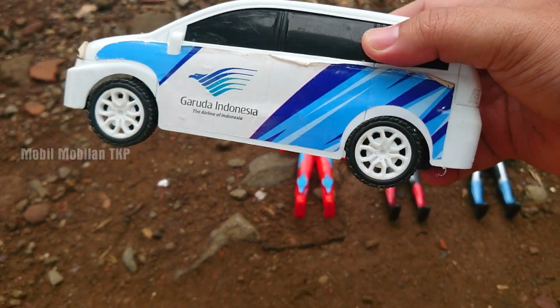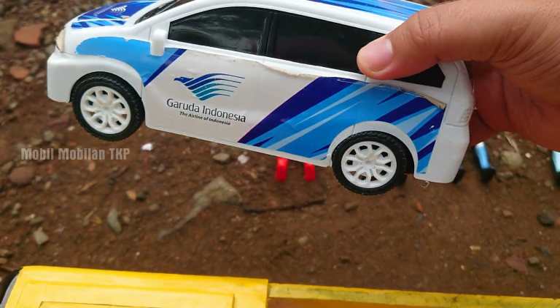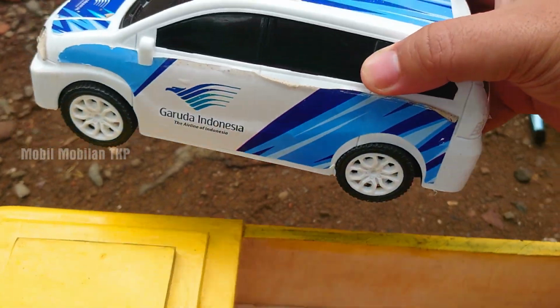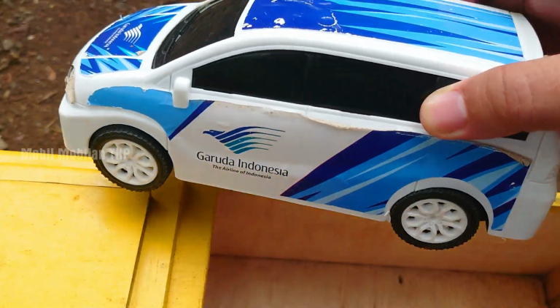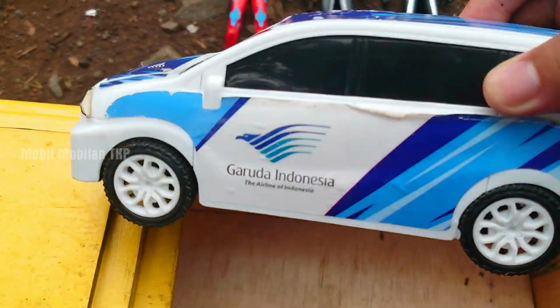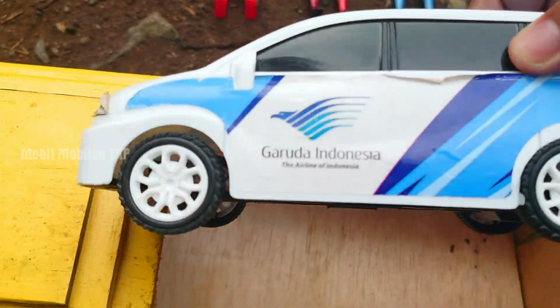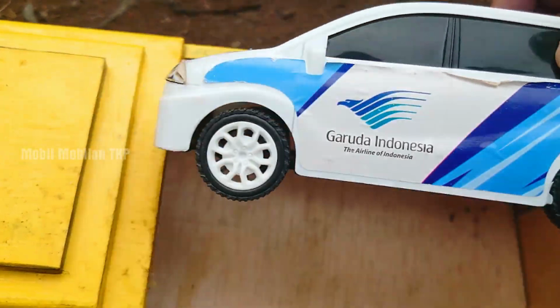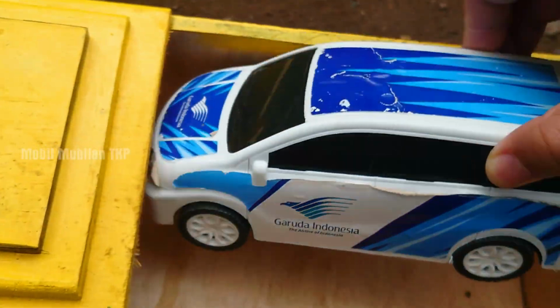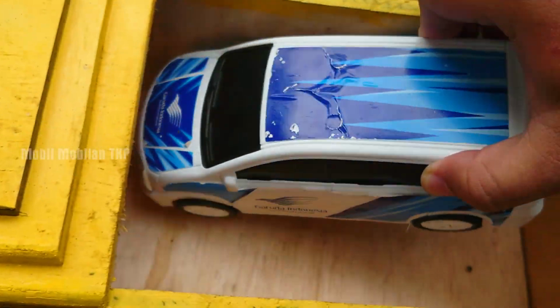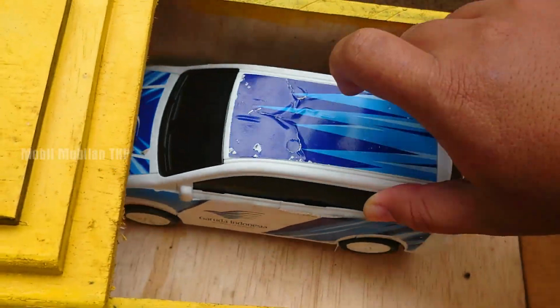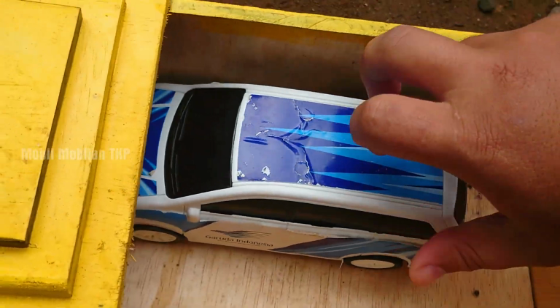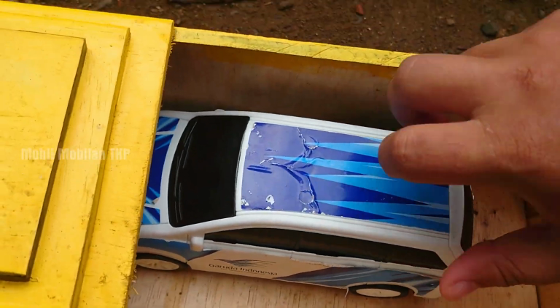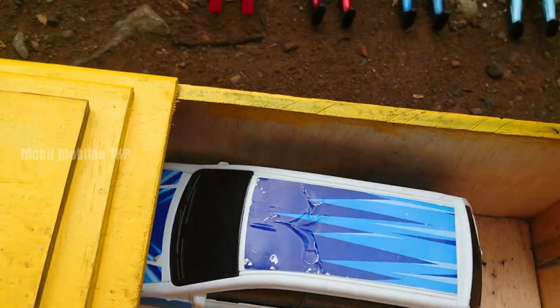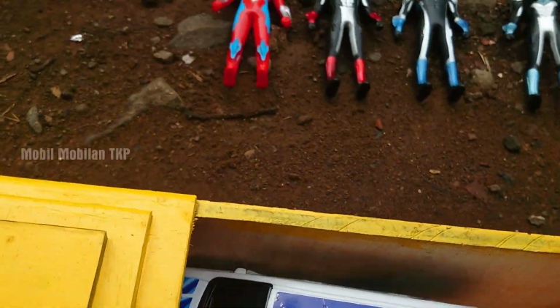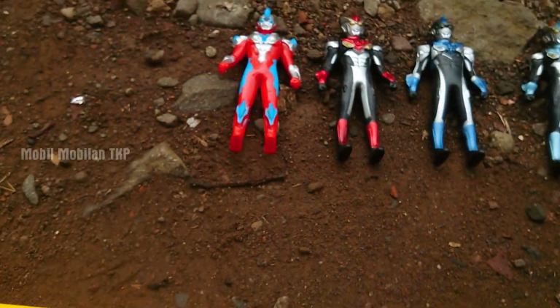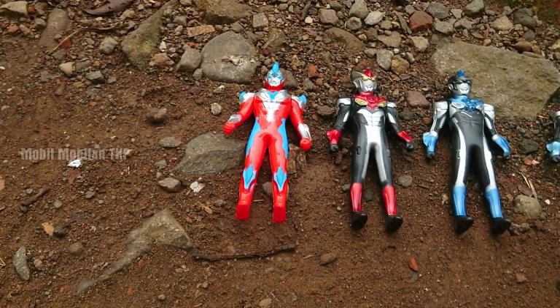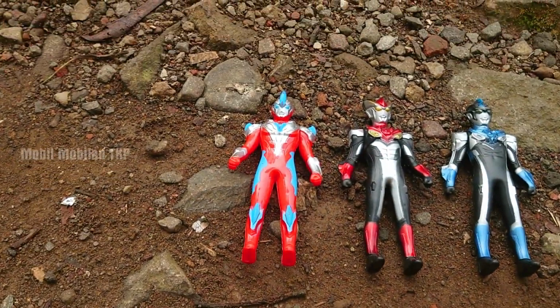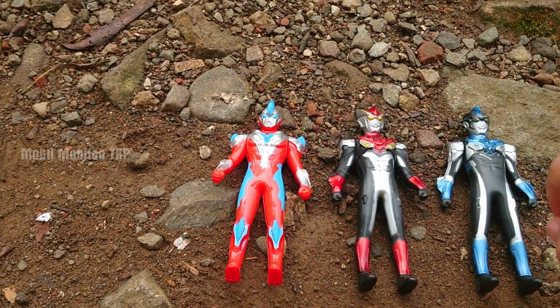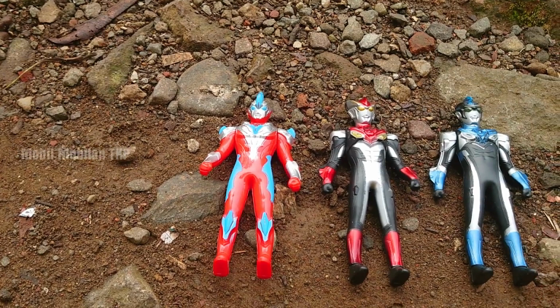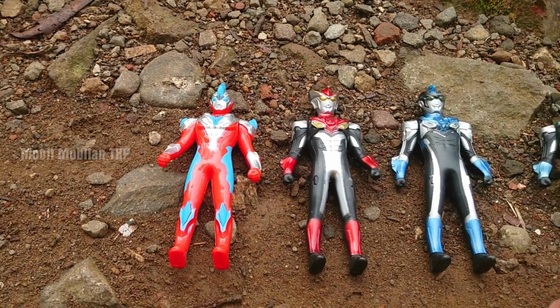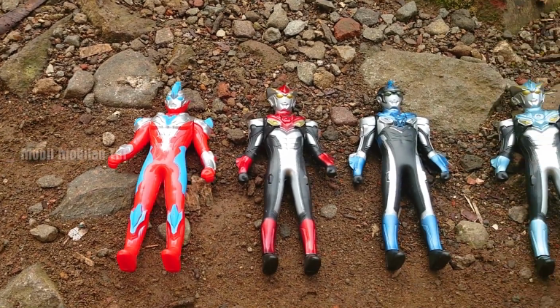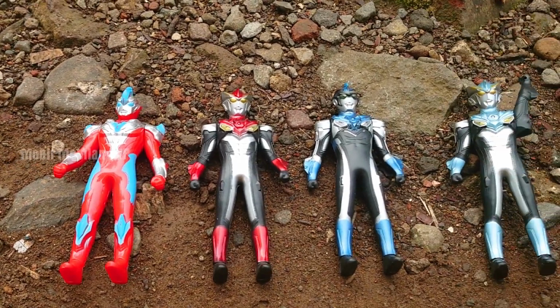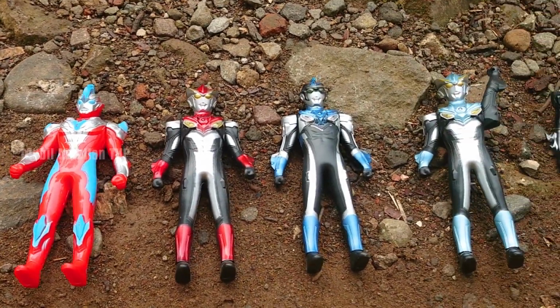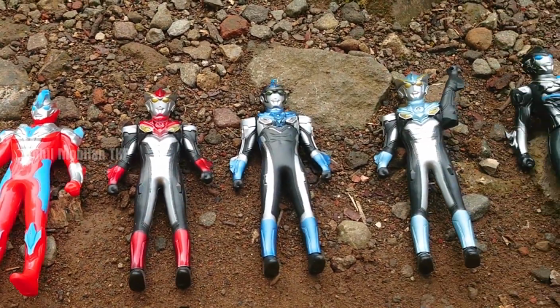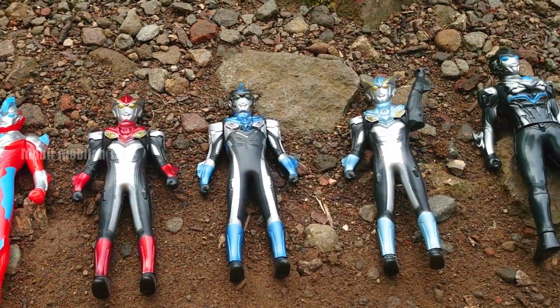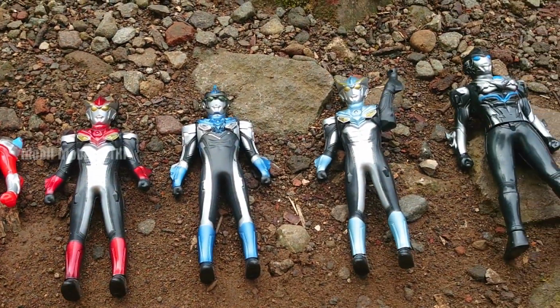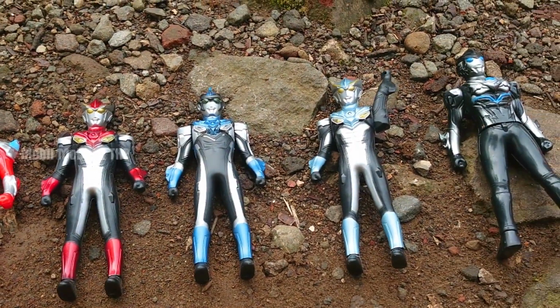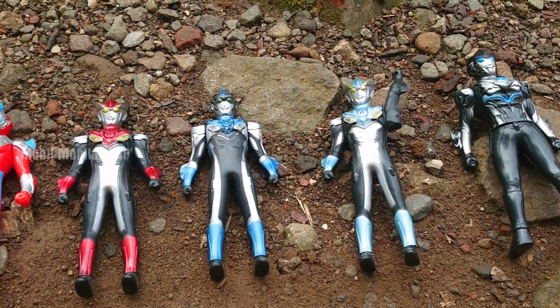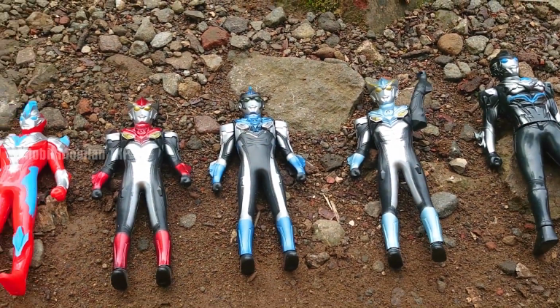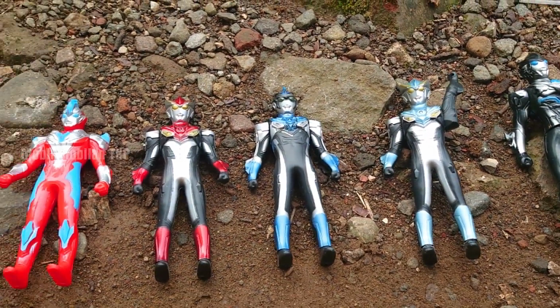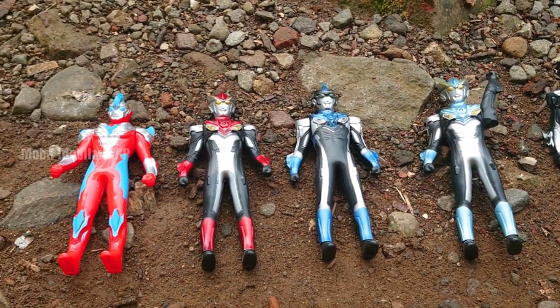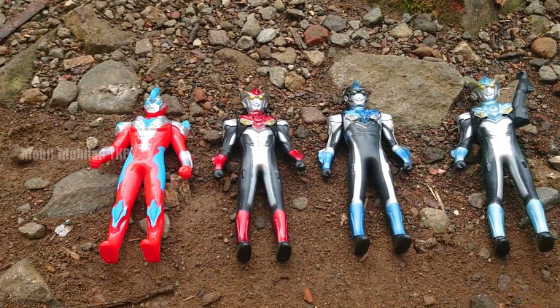Warna putih dan juga warna biru. Keren sekali. Kita simpan.